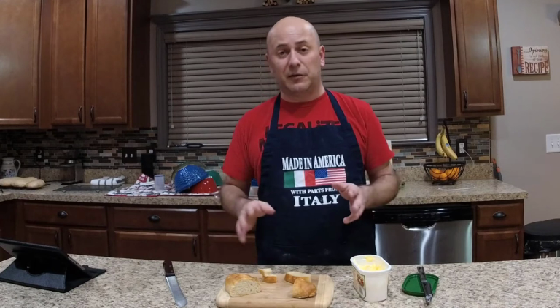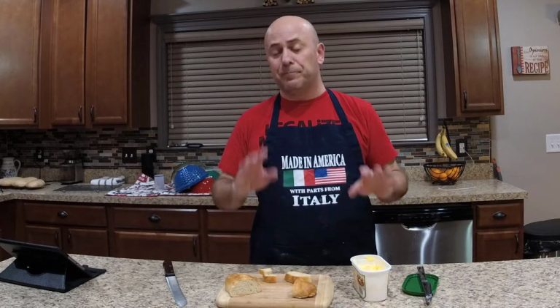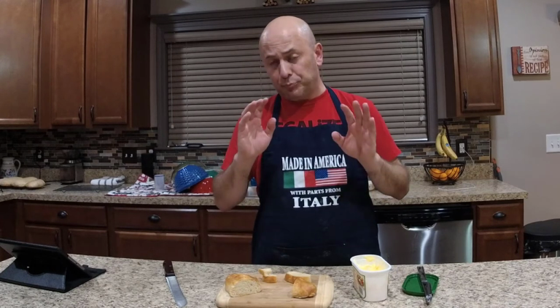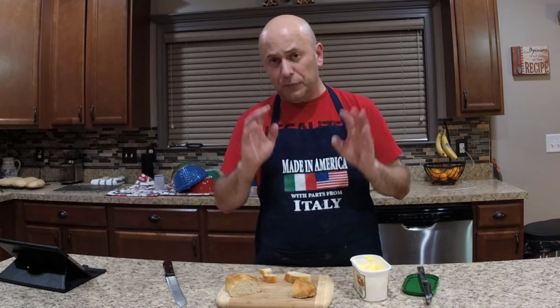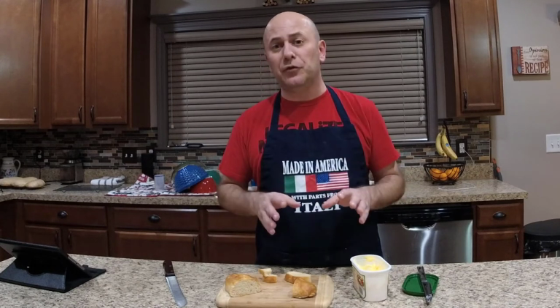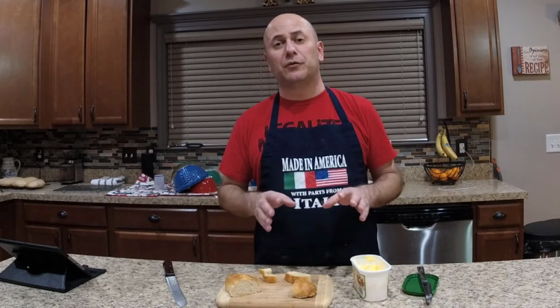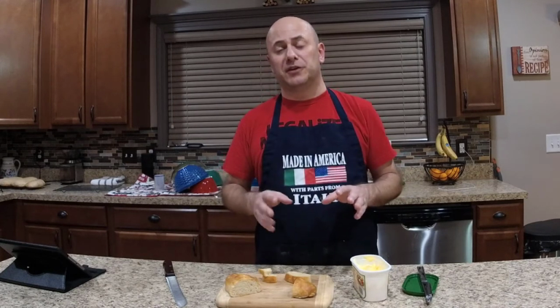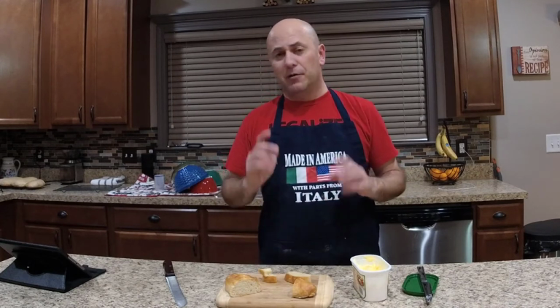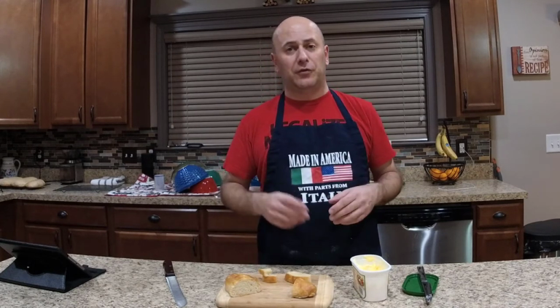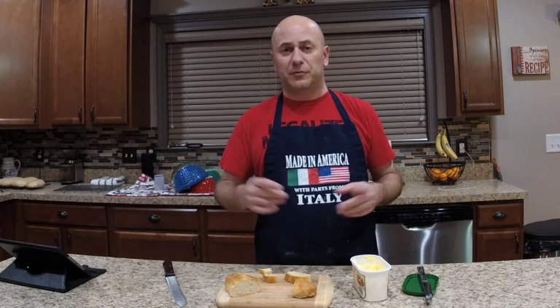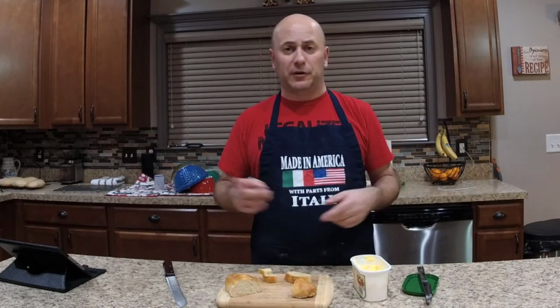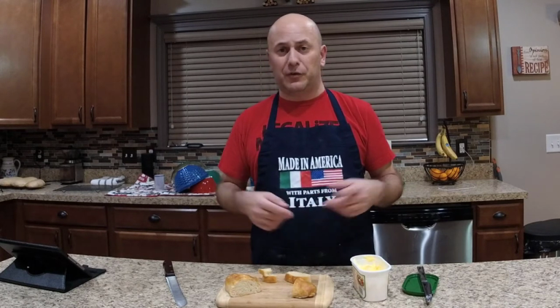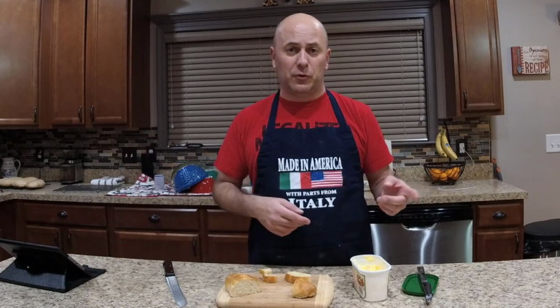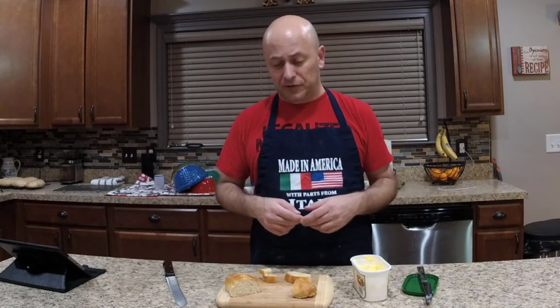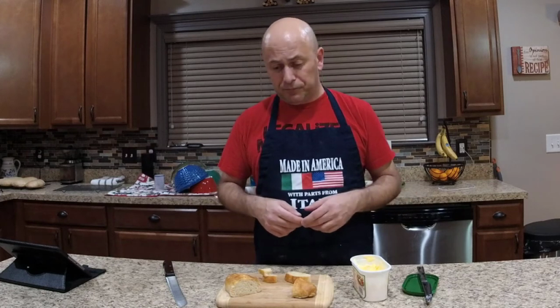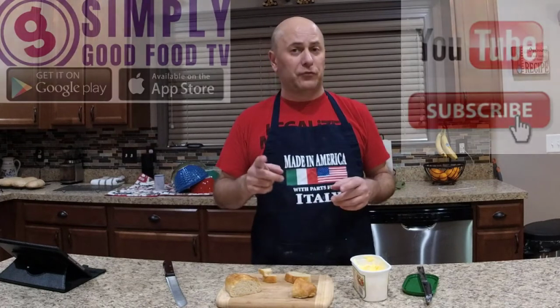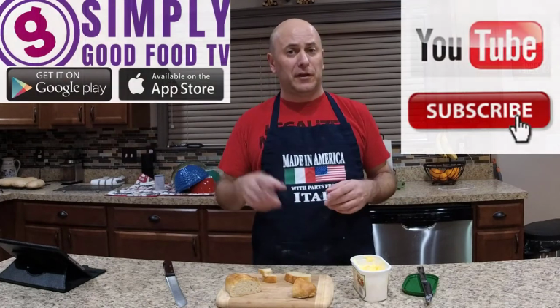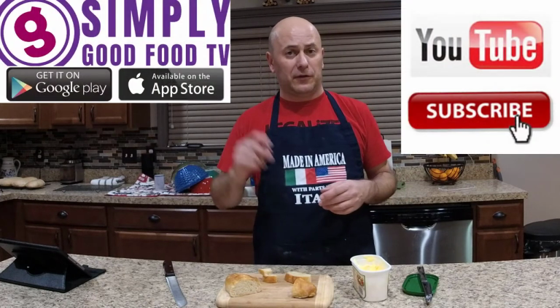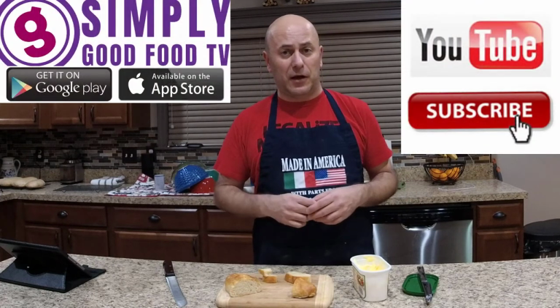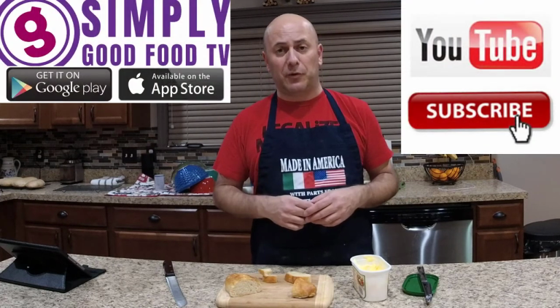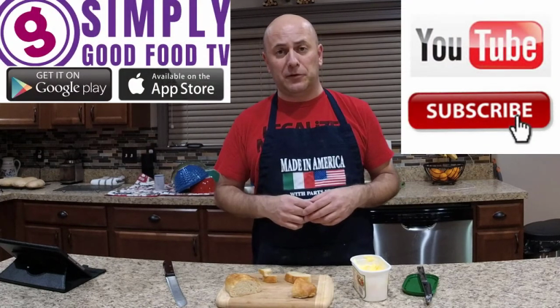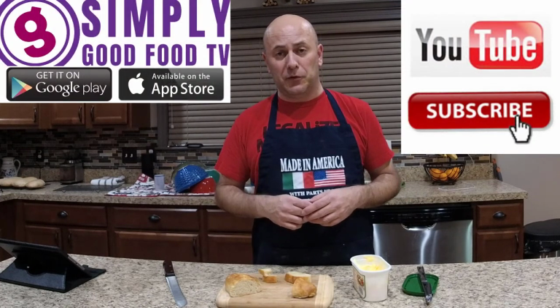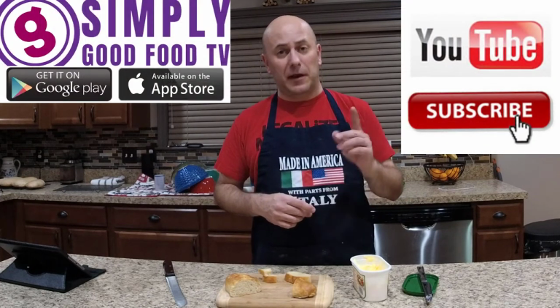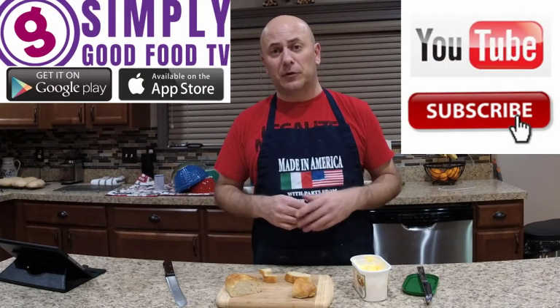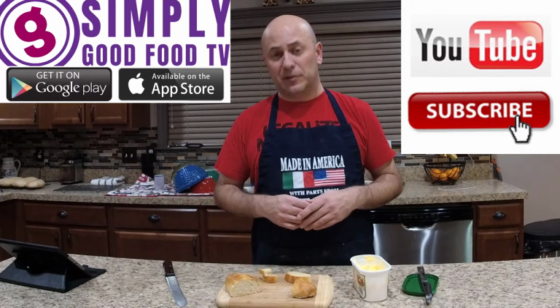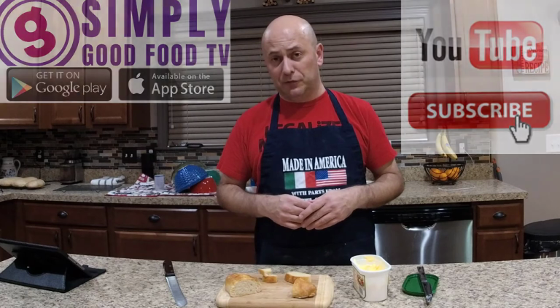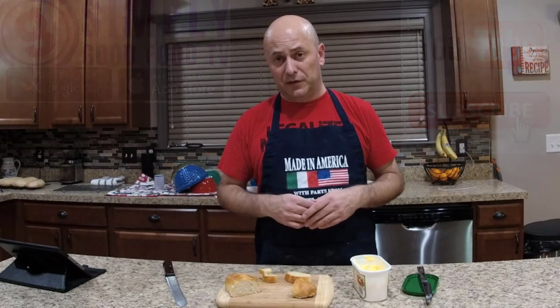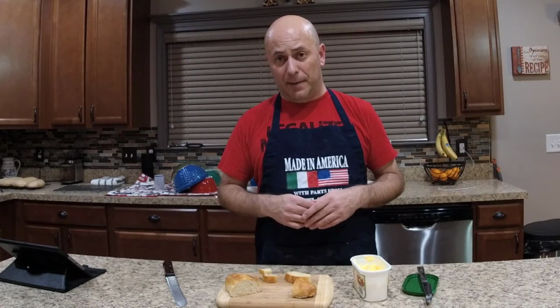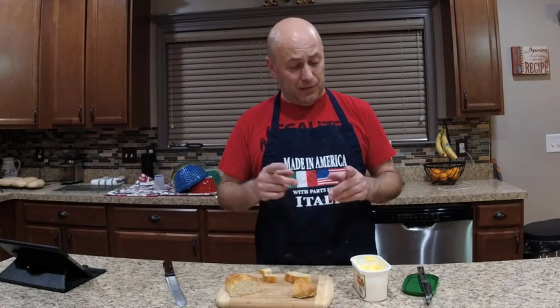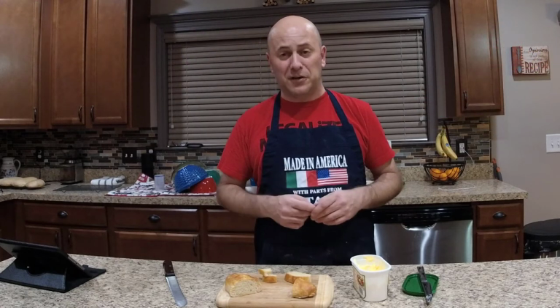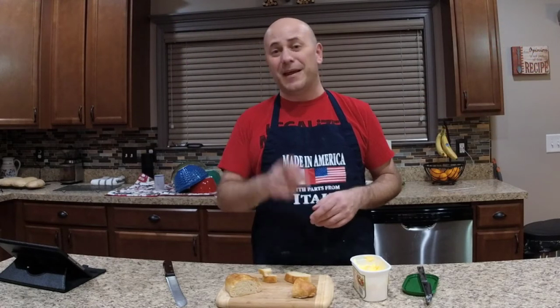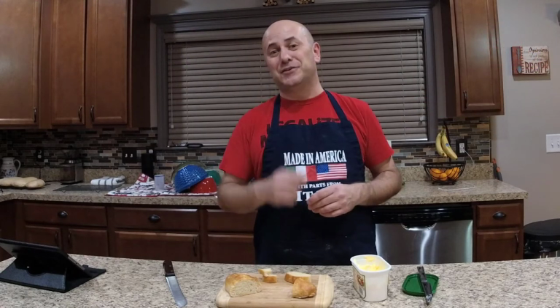Thank you so much for watching. Follow us on Facebook, Twitter, Instagram, and Google+. Most importantly, click that subscribe button on YouTube and download the Simply Good Food TV app. Thanks for watching, and ciao!